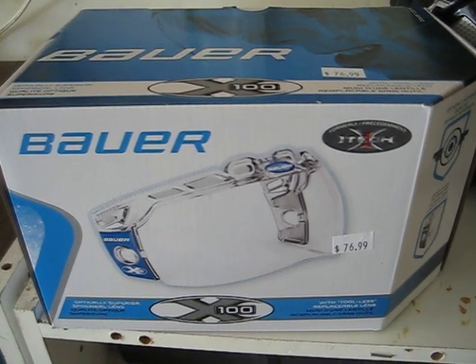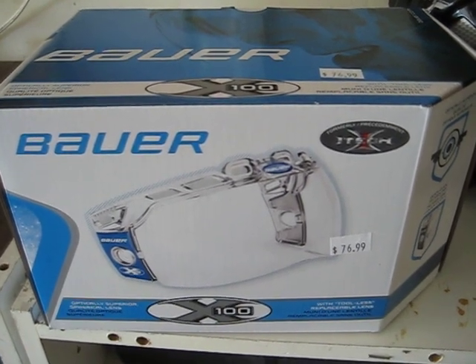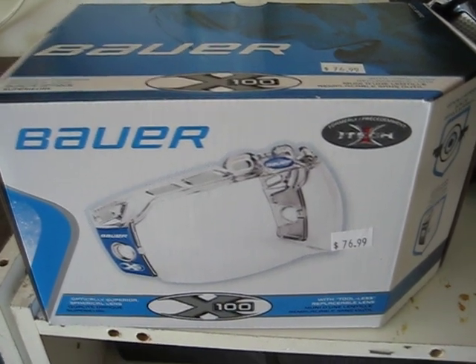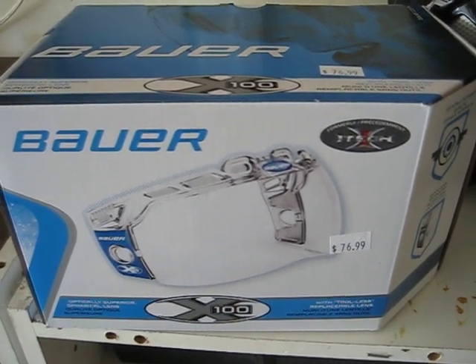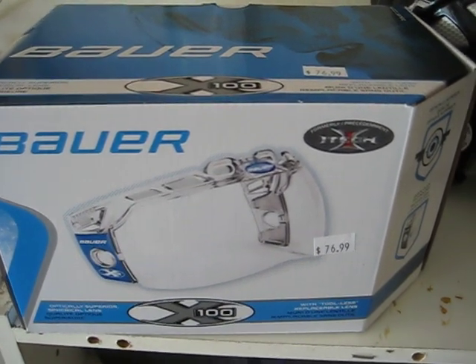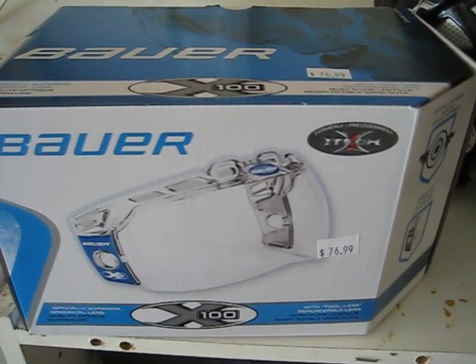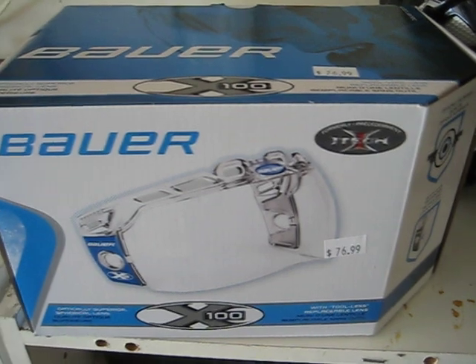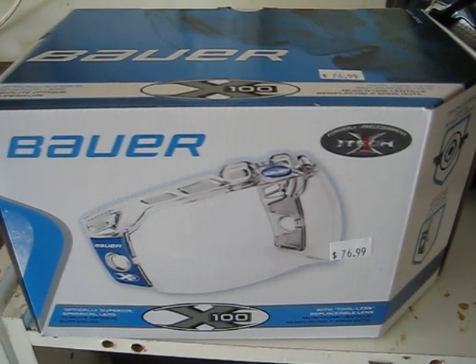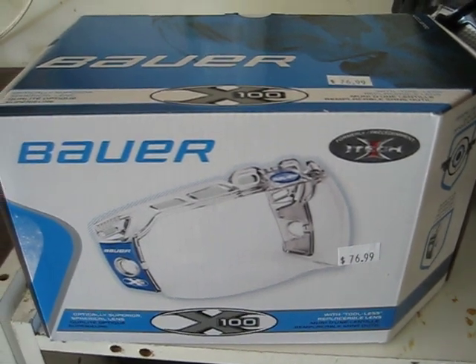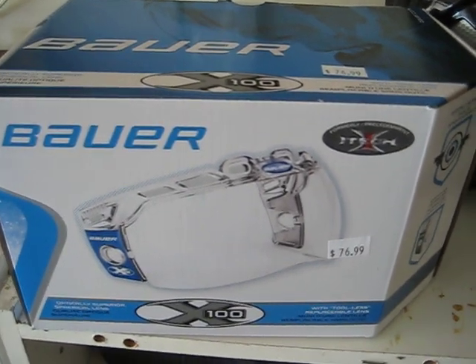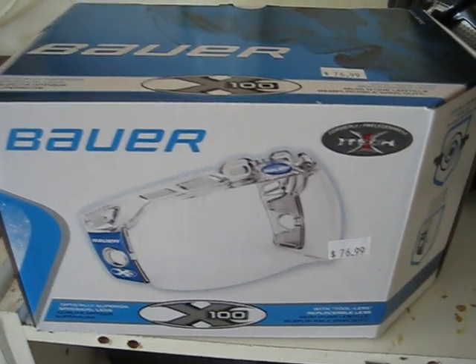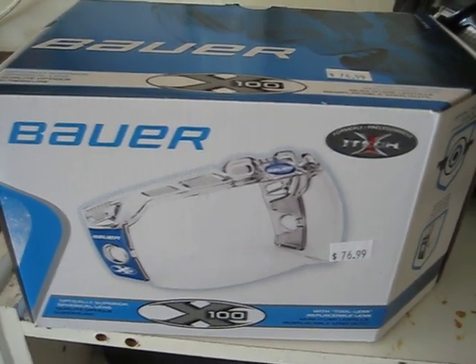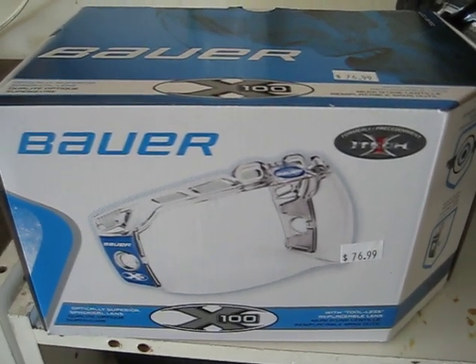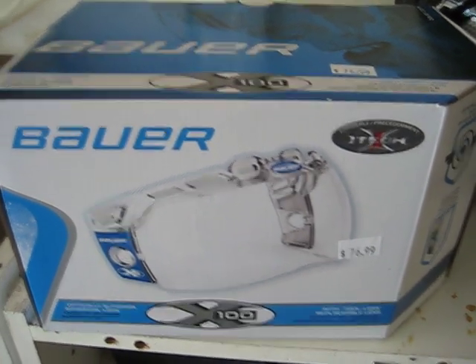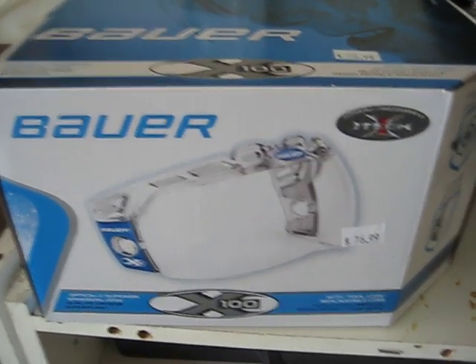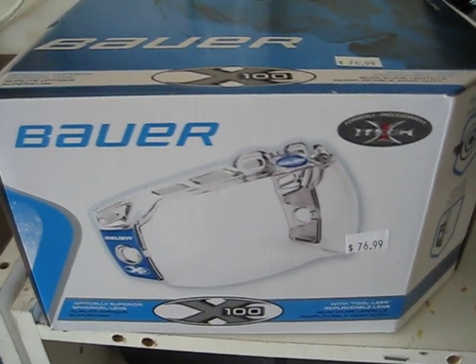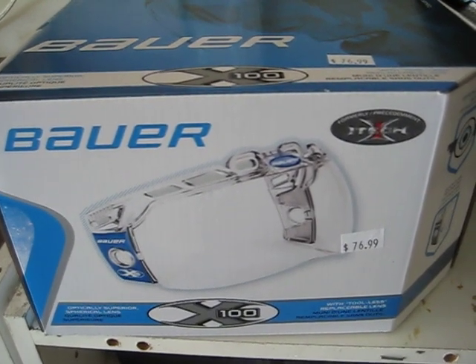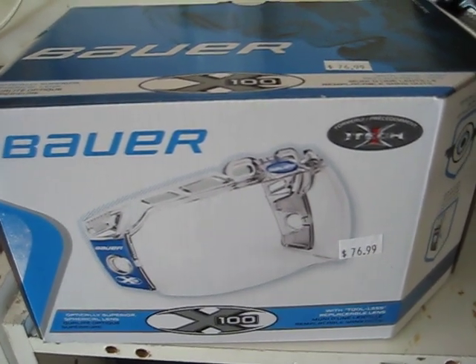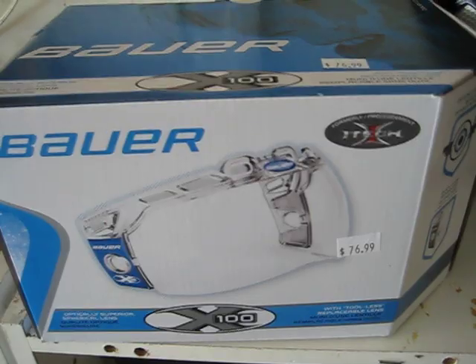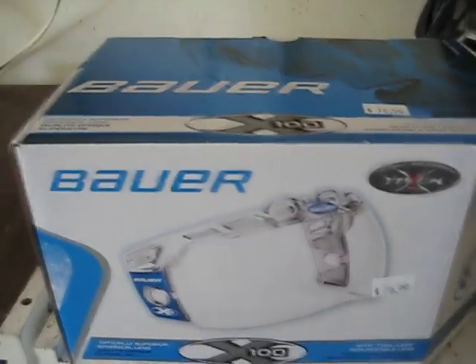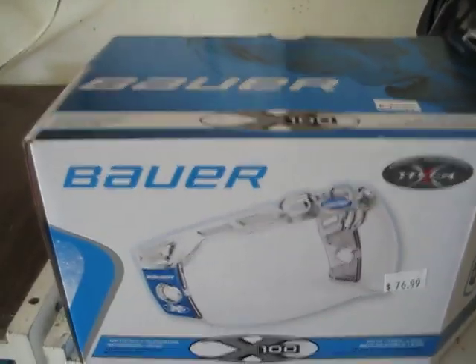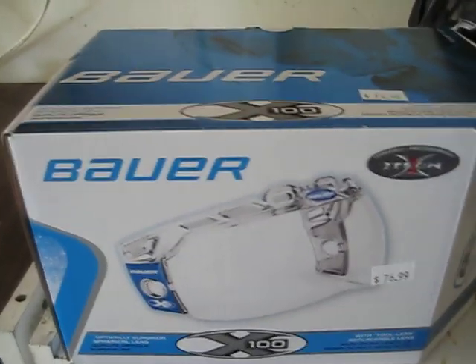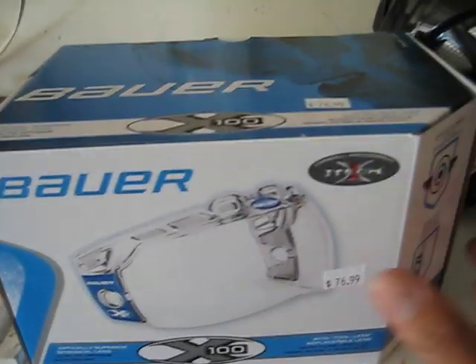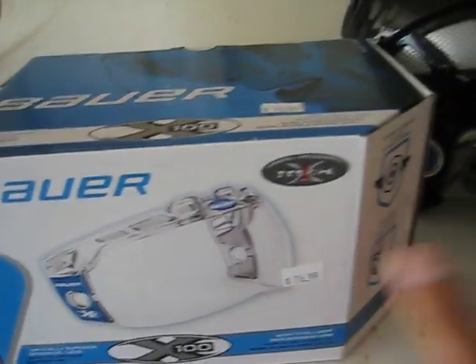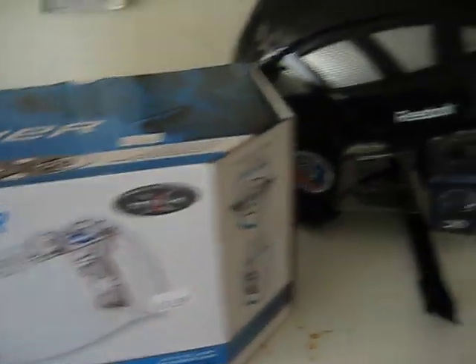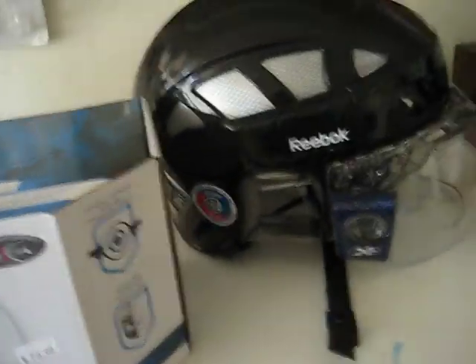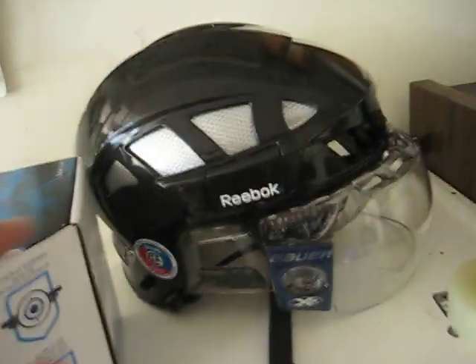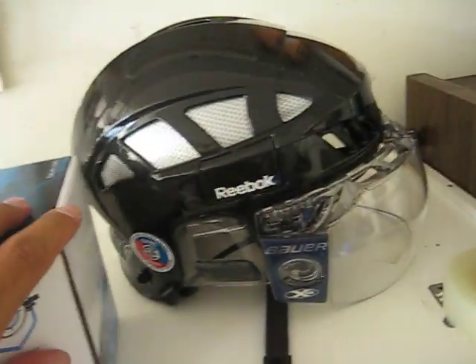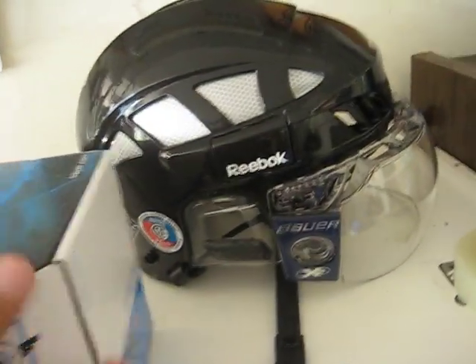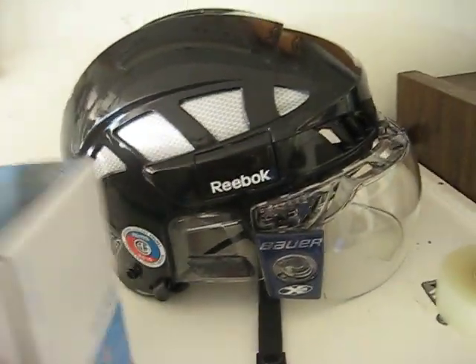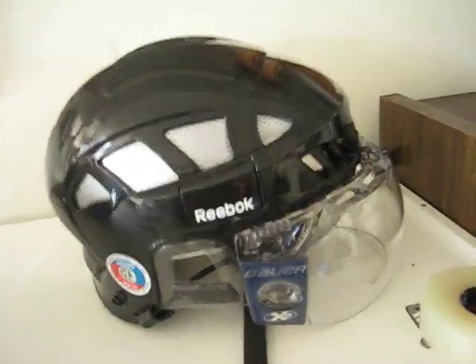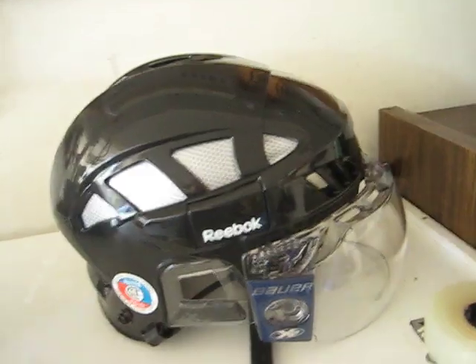I just completed the install of a new Bauer X100 interchangeable half shield system. I just installed a new Reebok 6K helmet, and here is the final product.